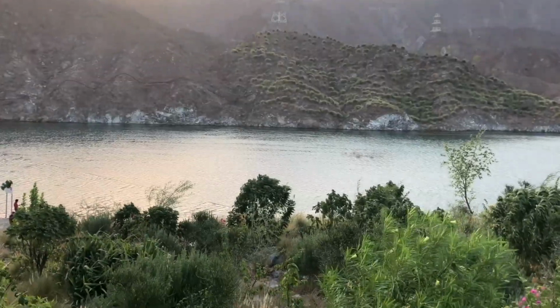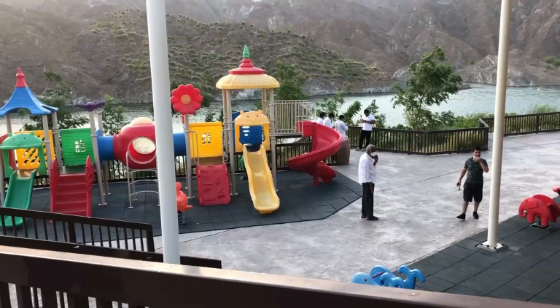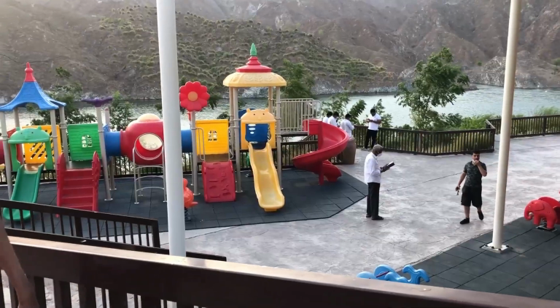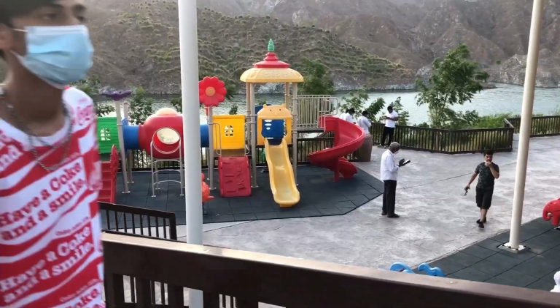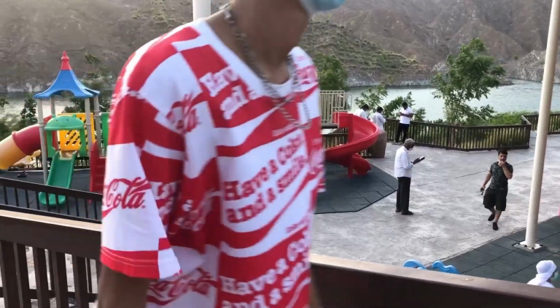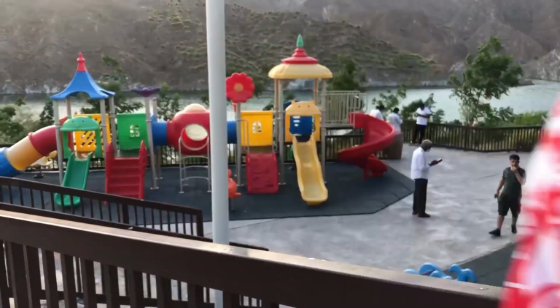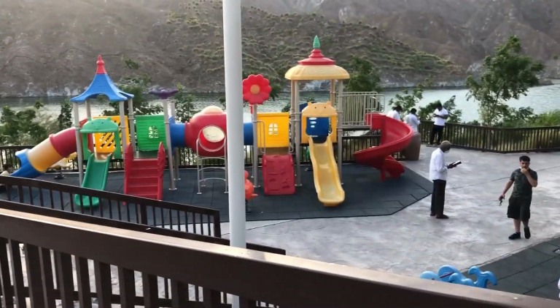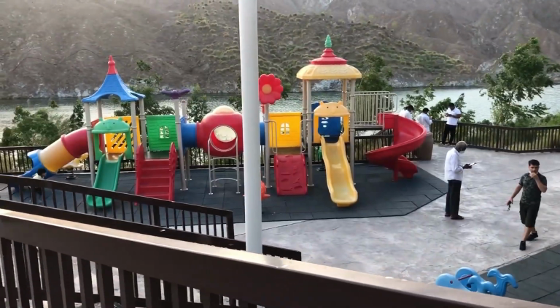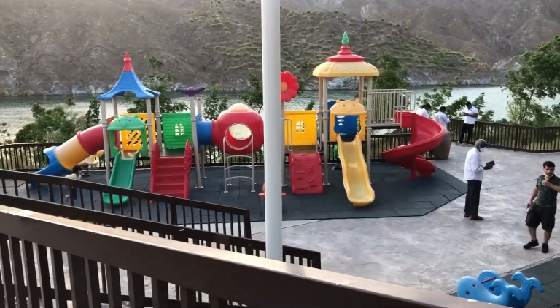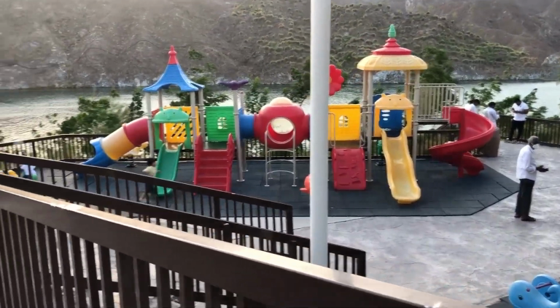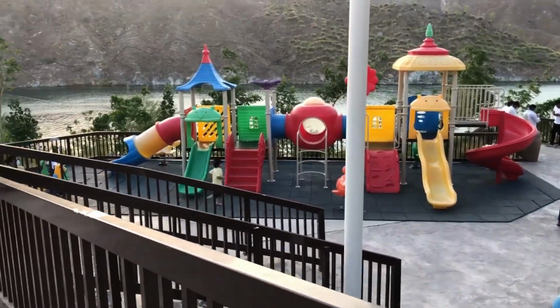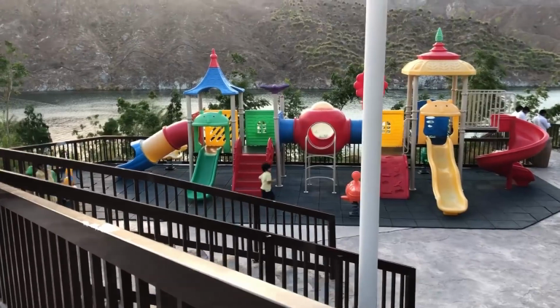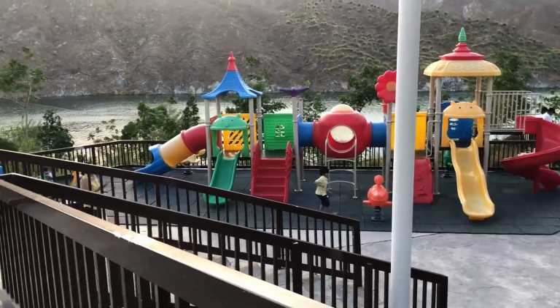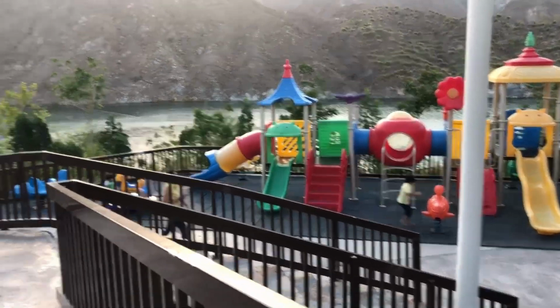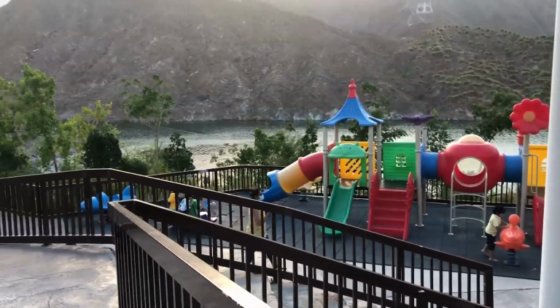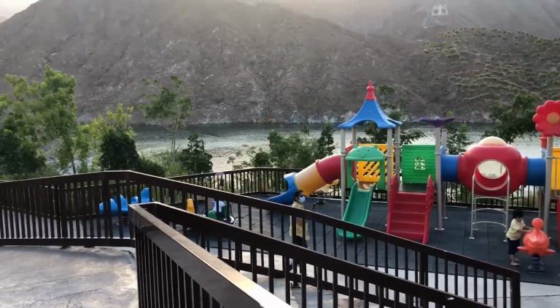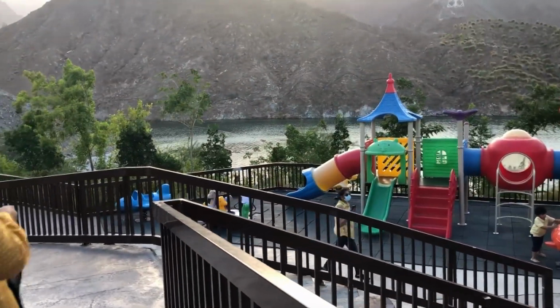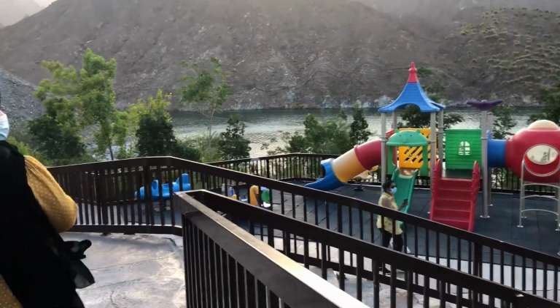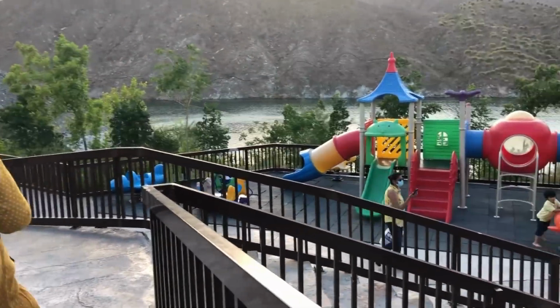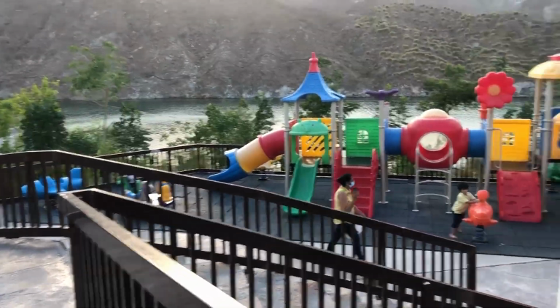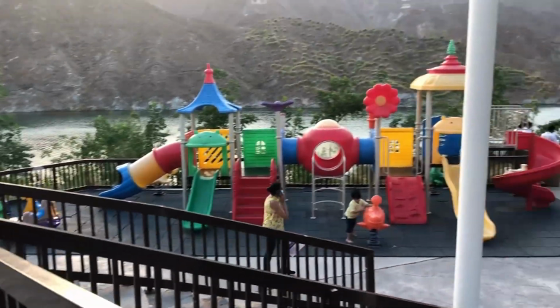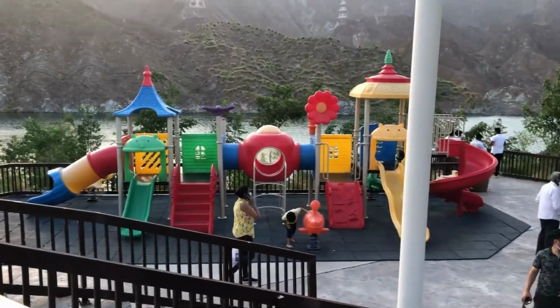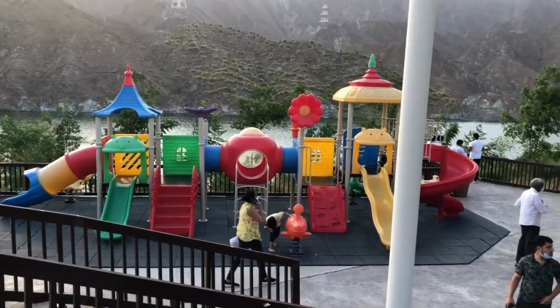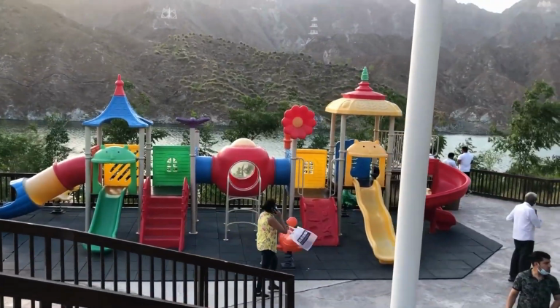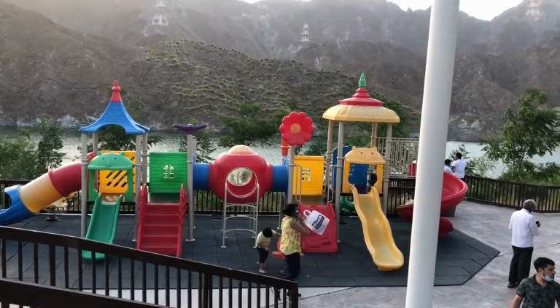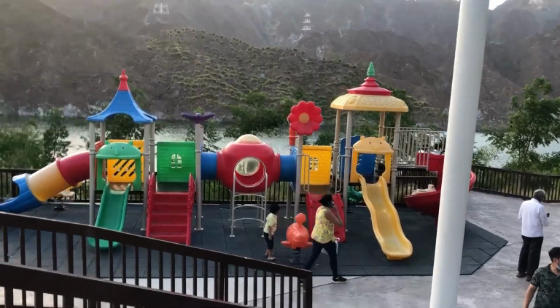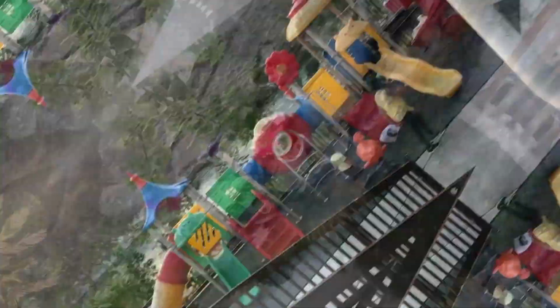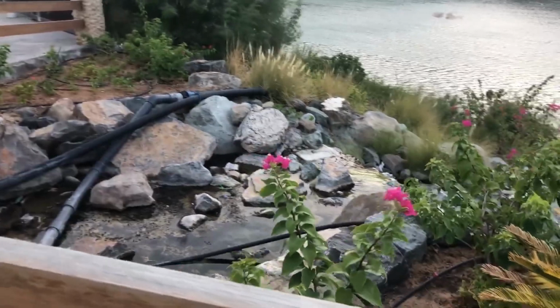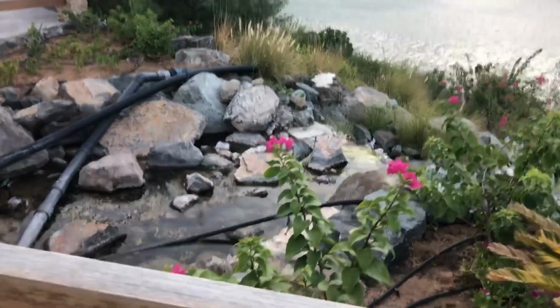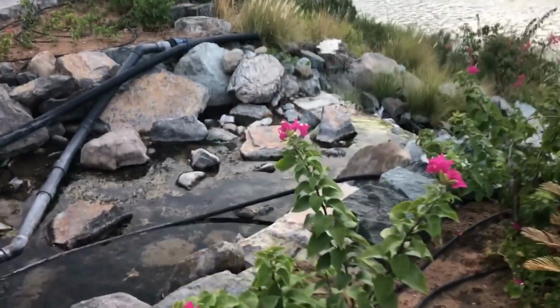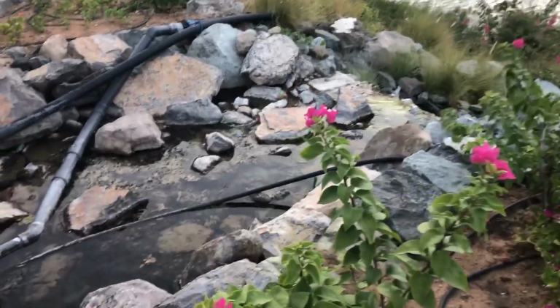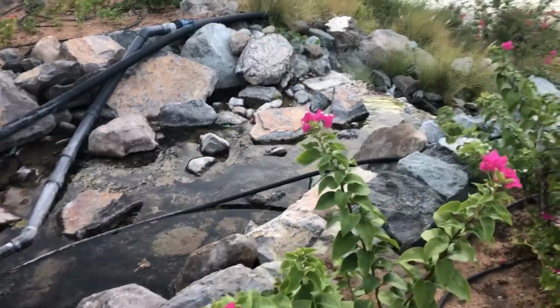There are a lot of kids in the playing area. There are different types of activities for kids here. And here is a deep waterfall.